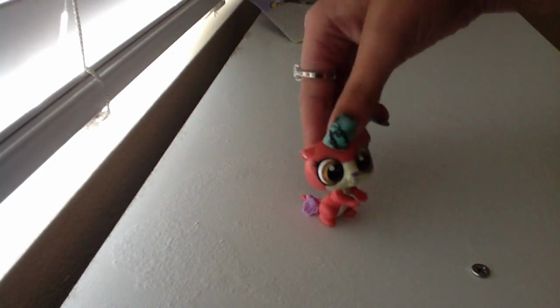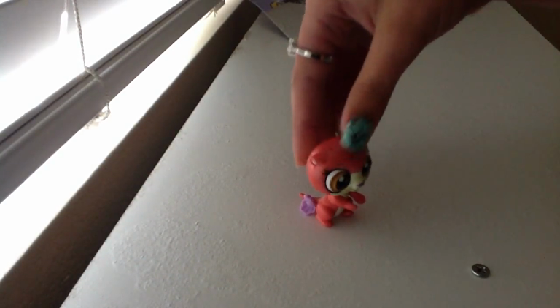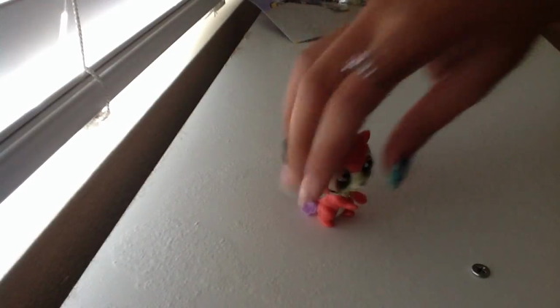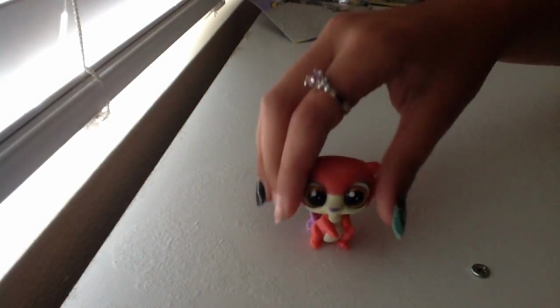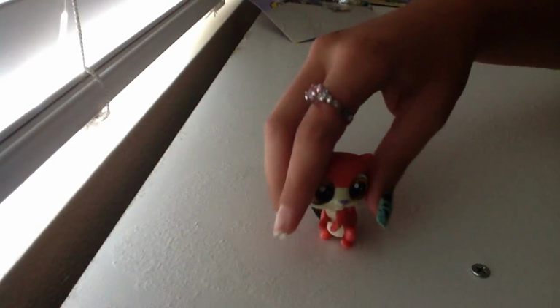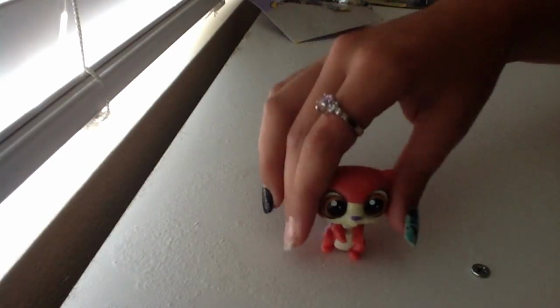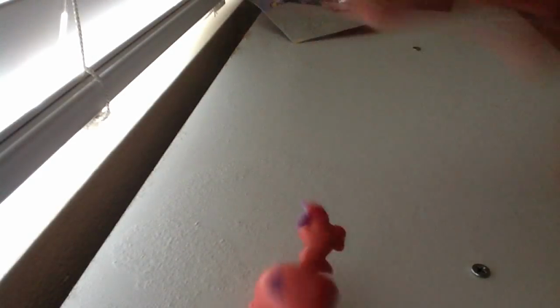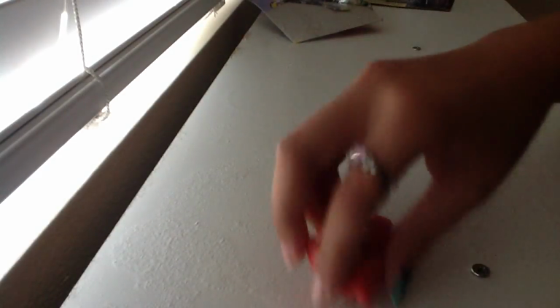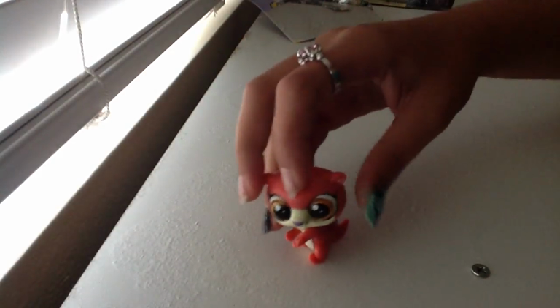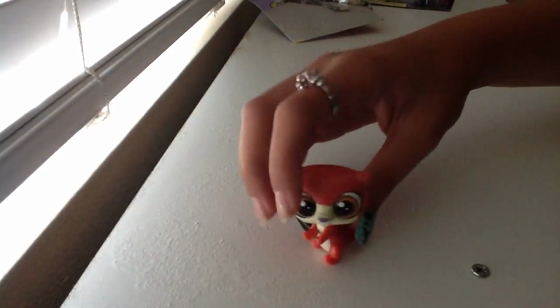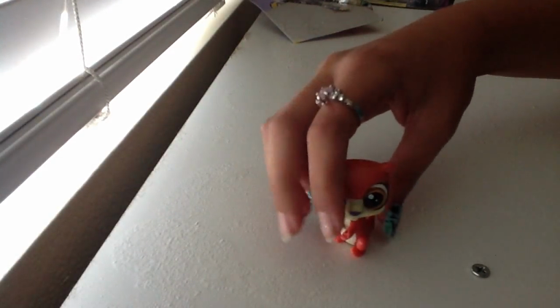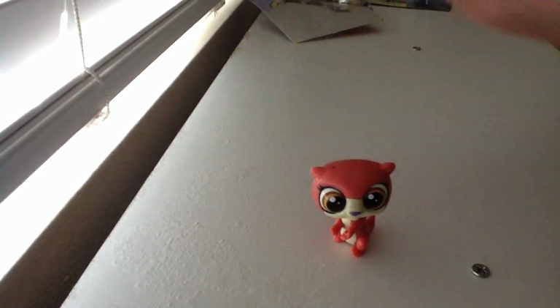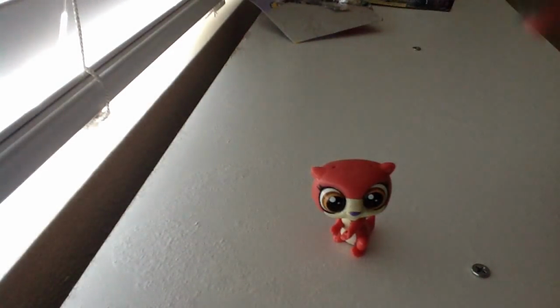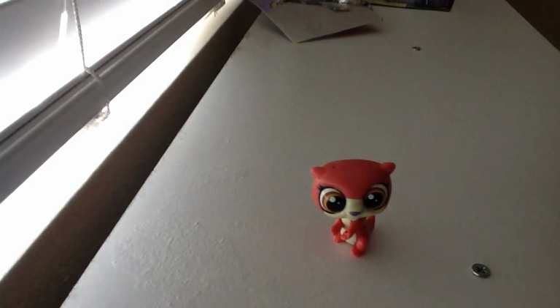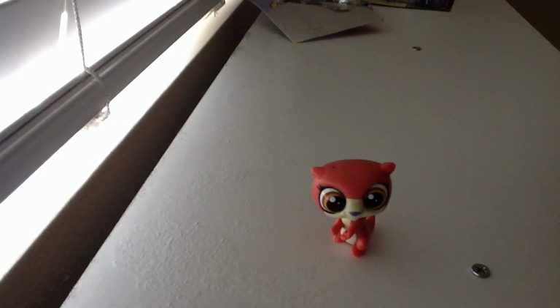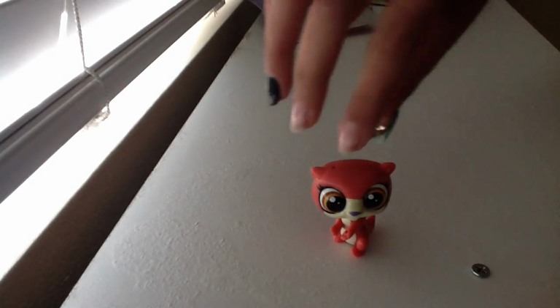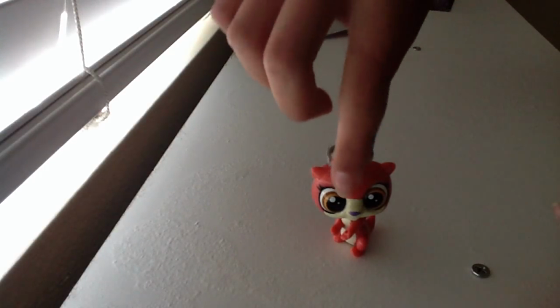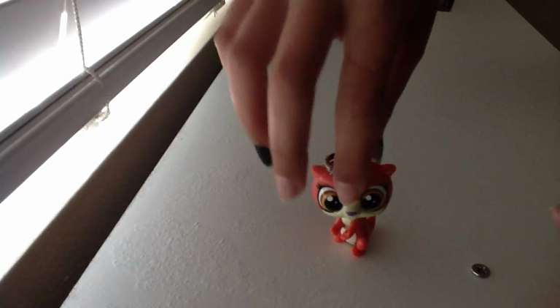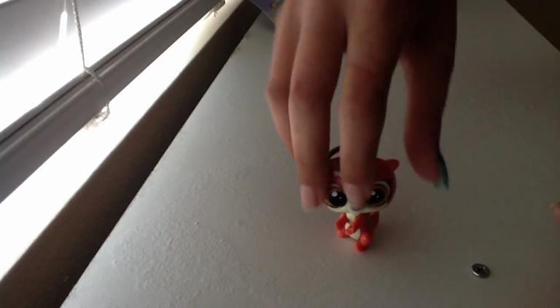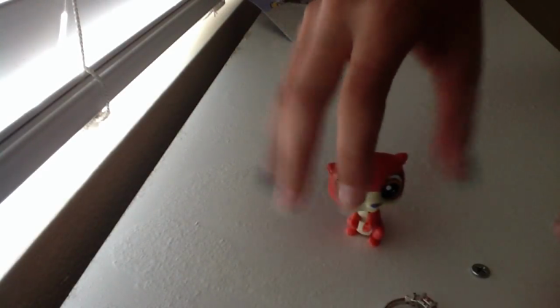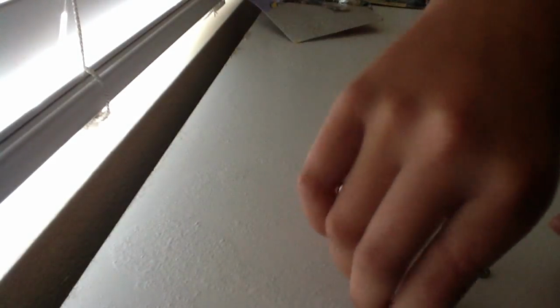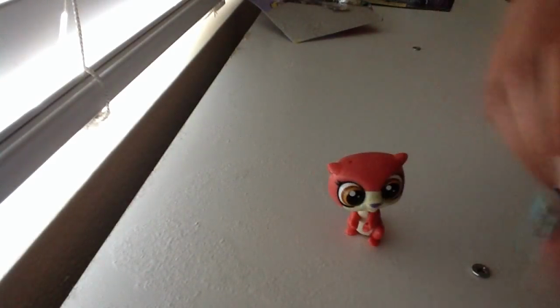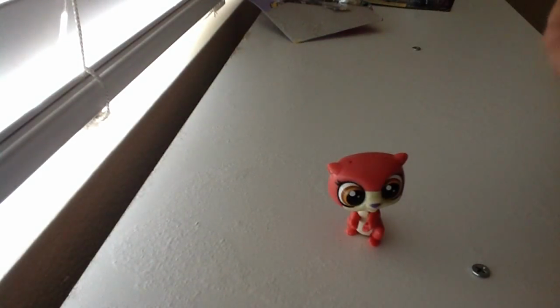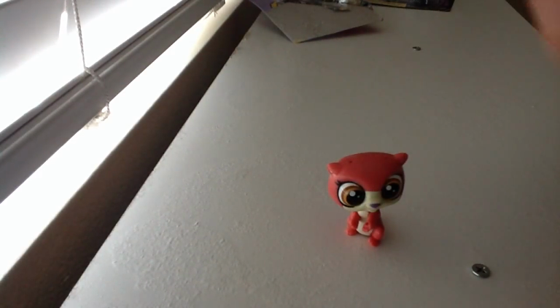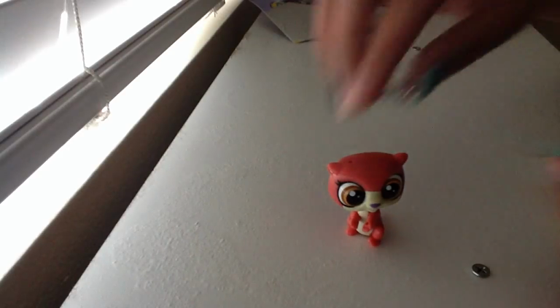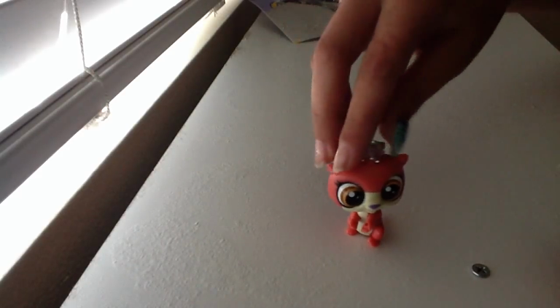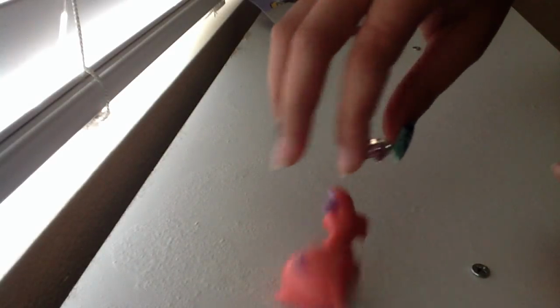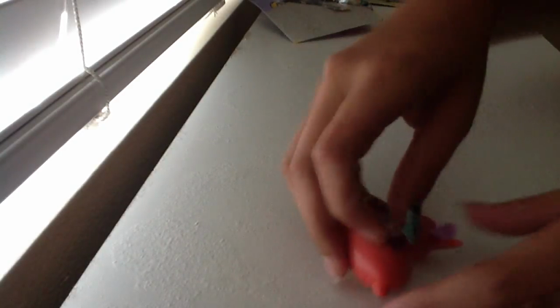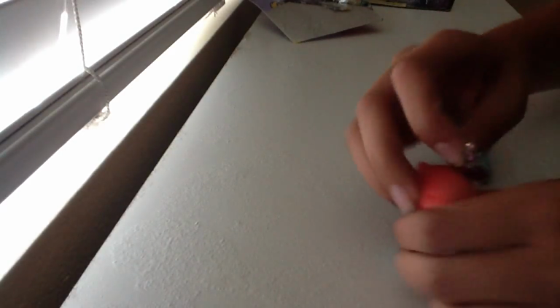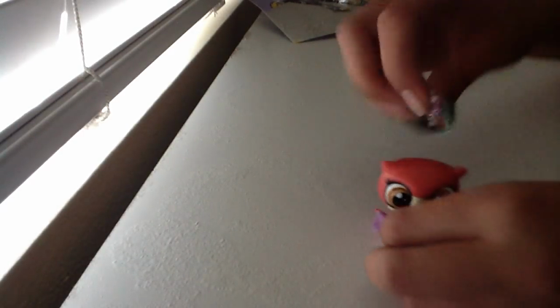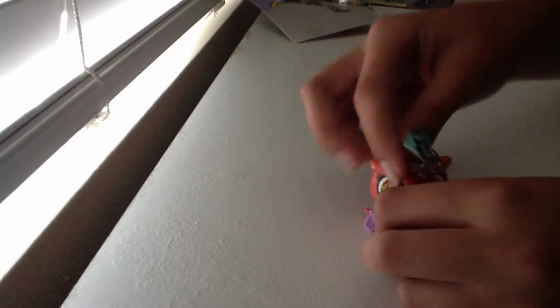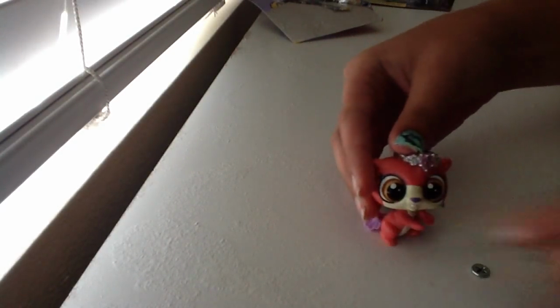Look at her! I was thinking all last night before I opened her that I could use my ring as this little crown, I think. It's adorable.